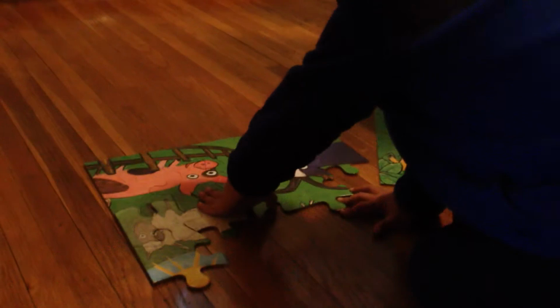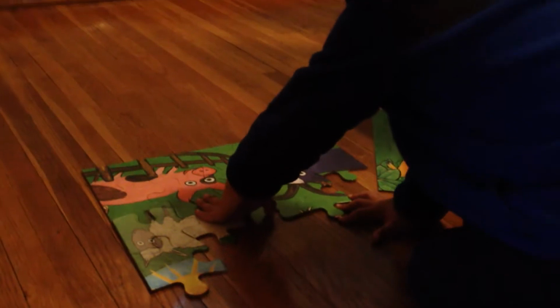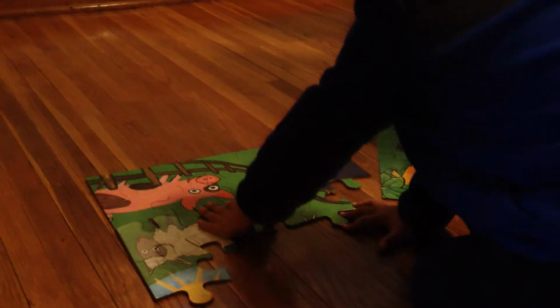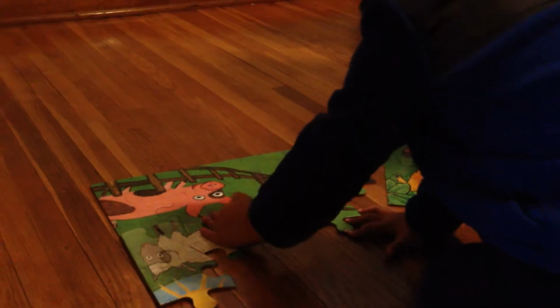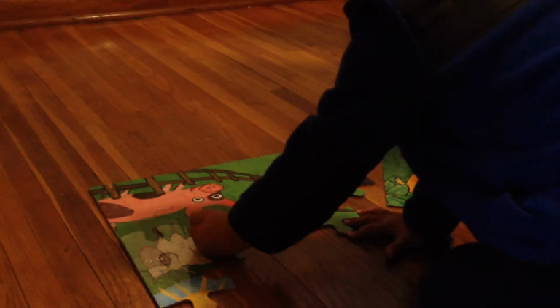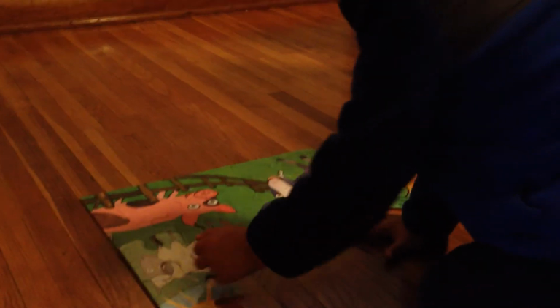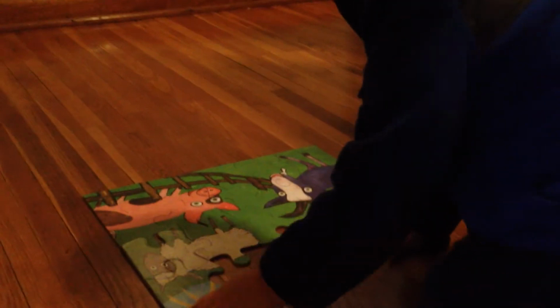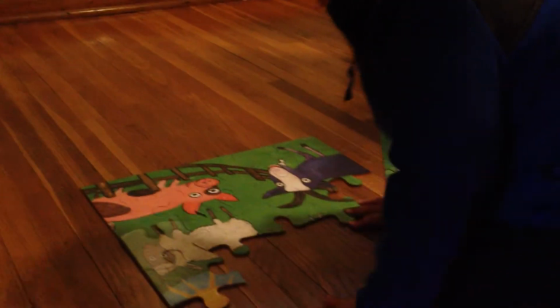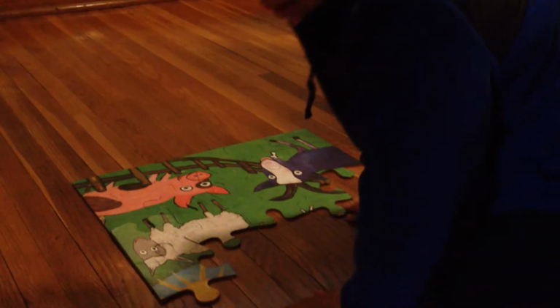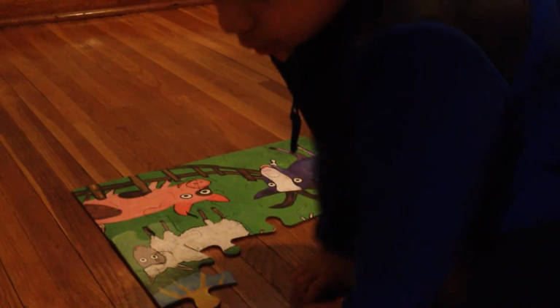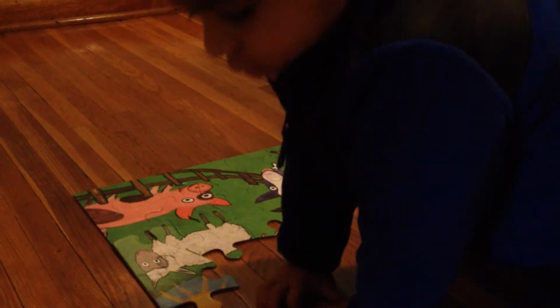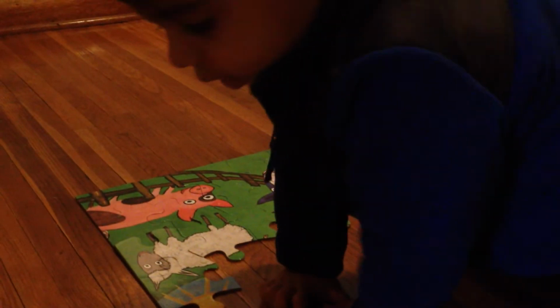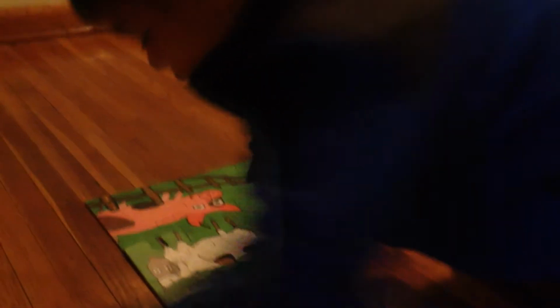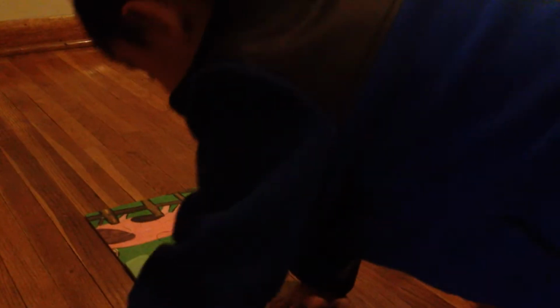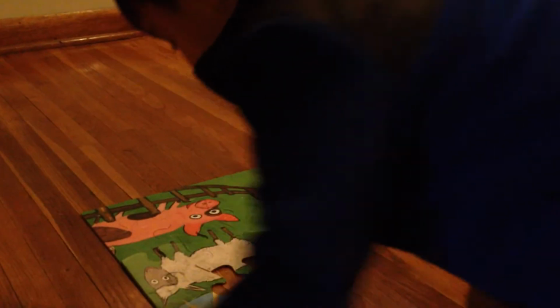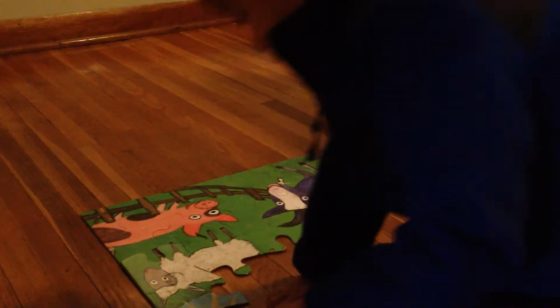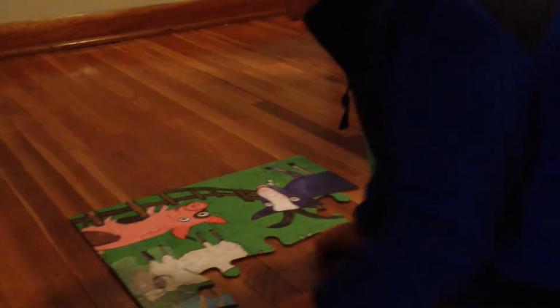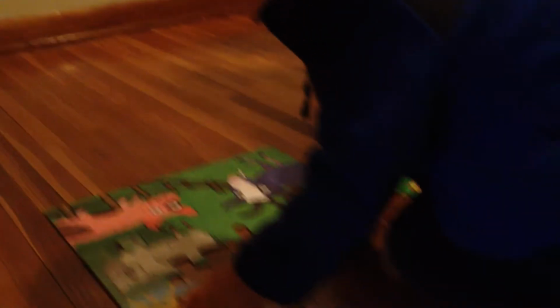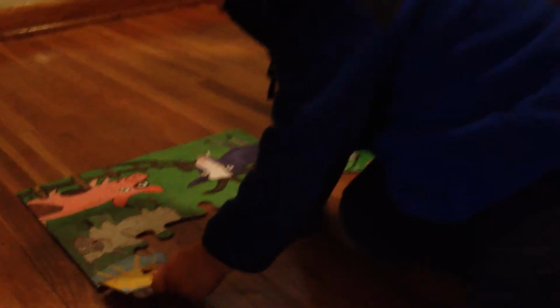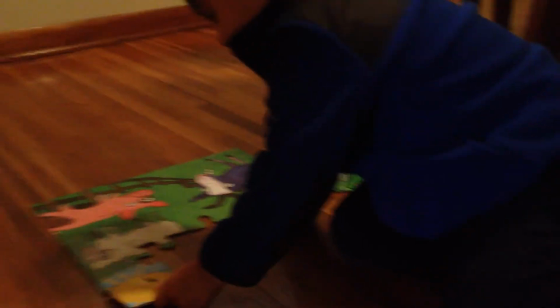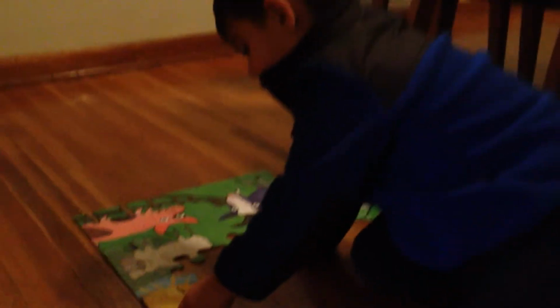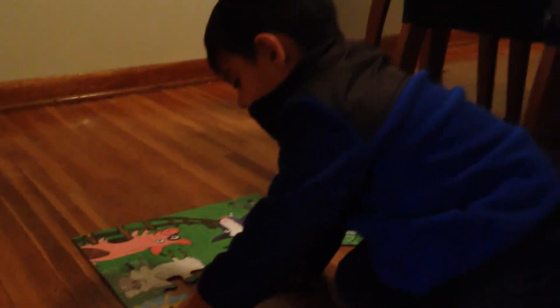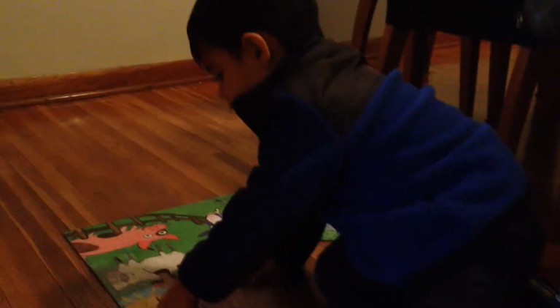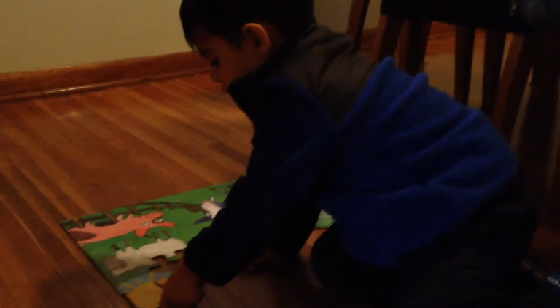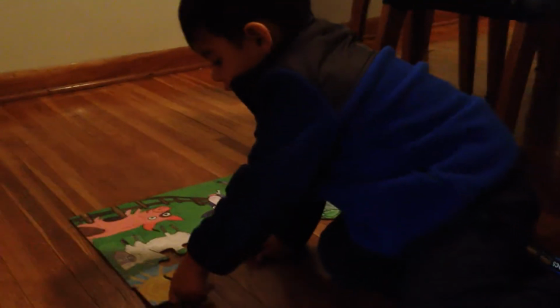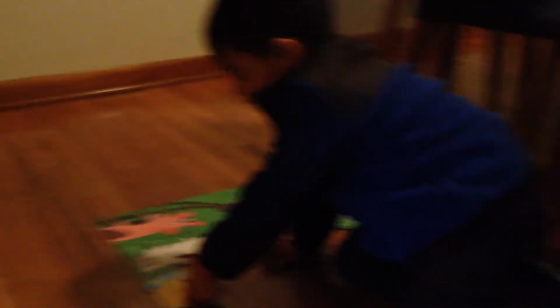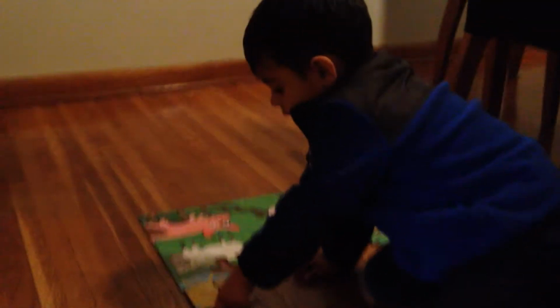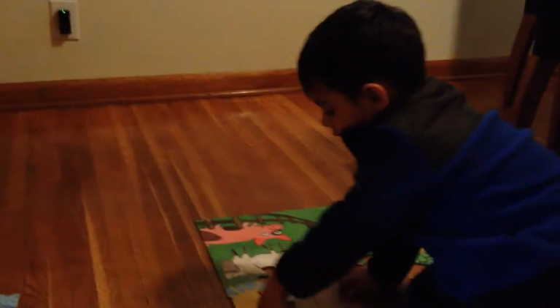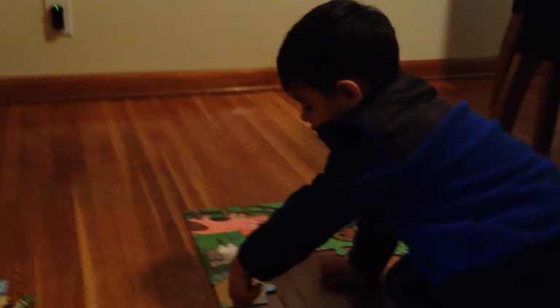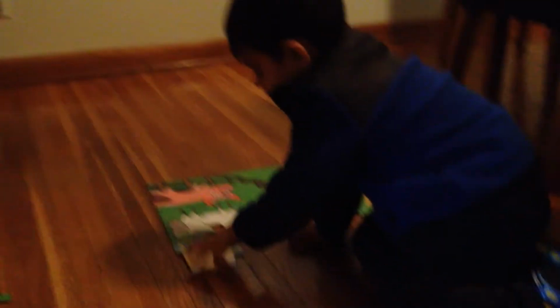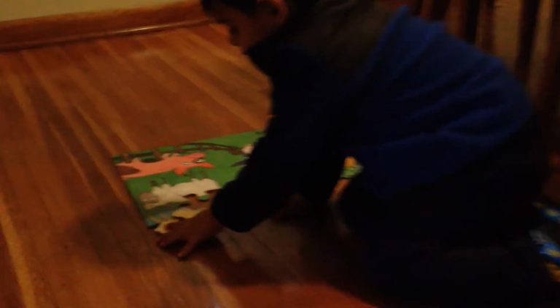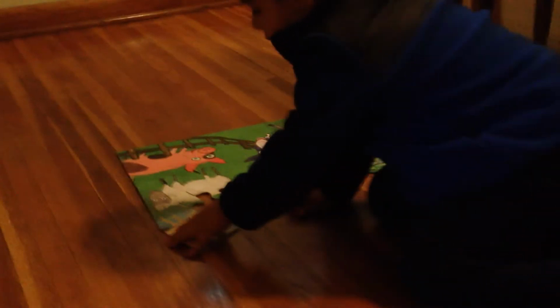Keep going, buddy. You're doing great. Wow. I'm doing great. Yeah, you are doing great. That's right. My baby is so good at puzzles.